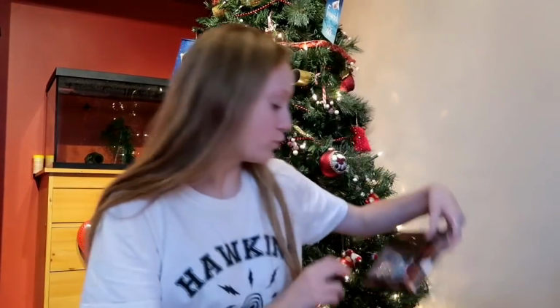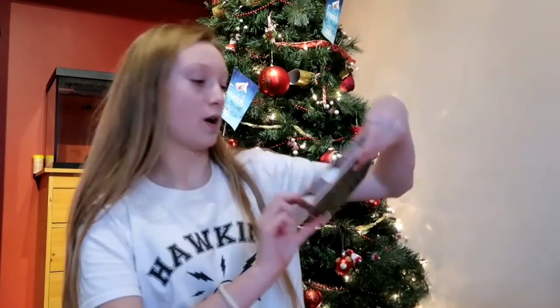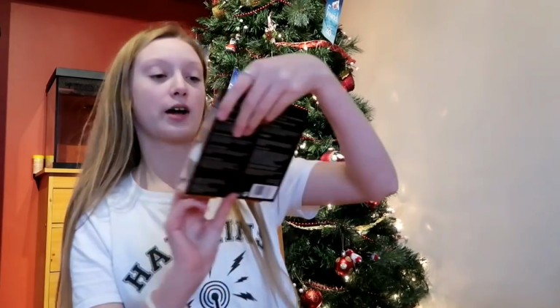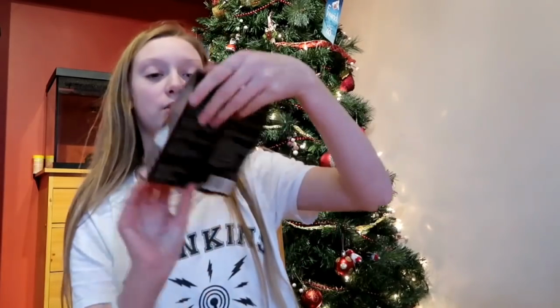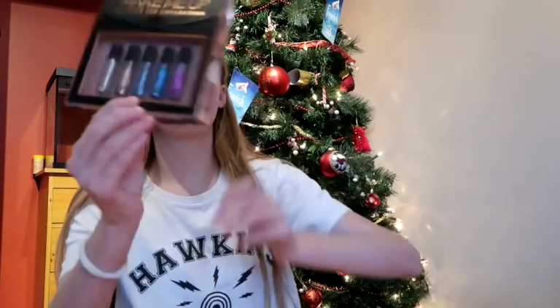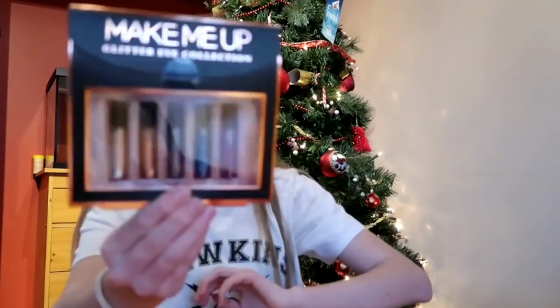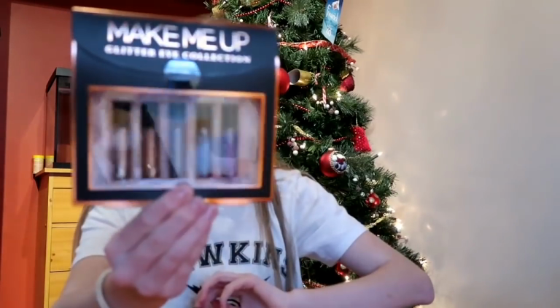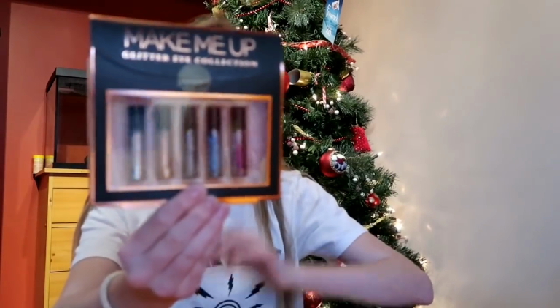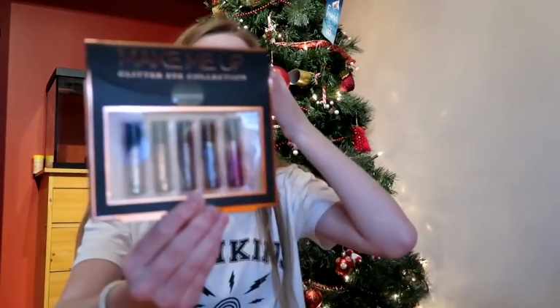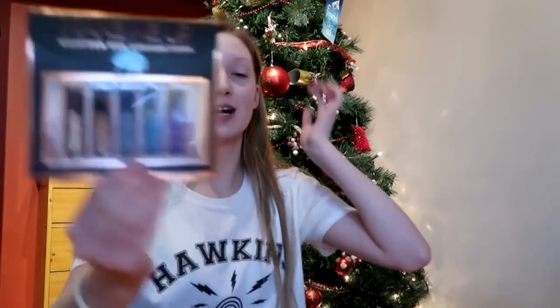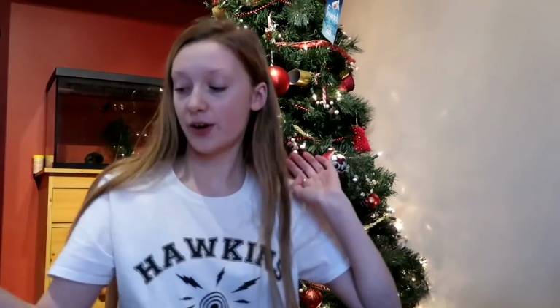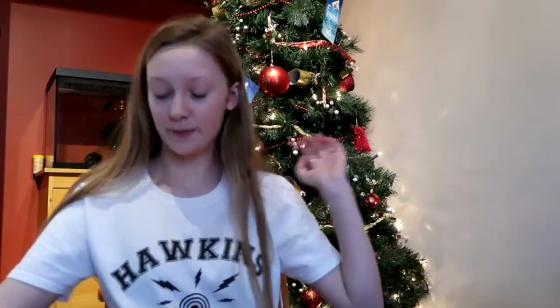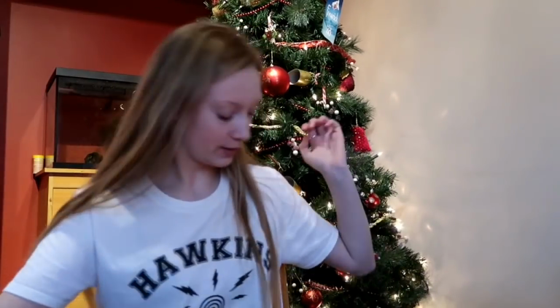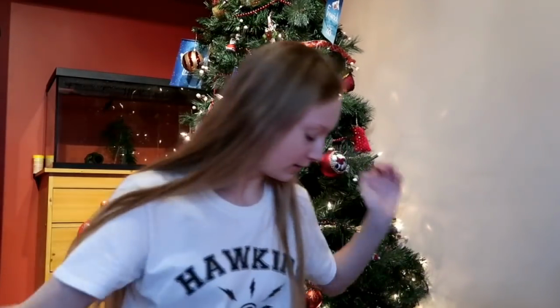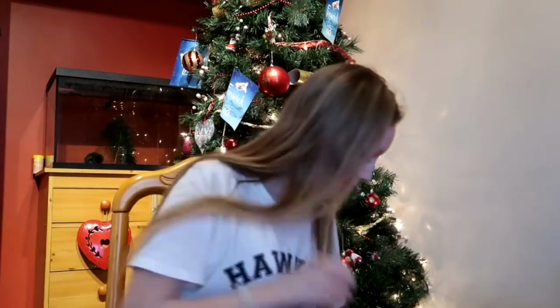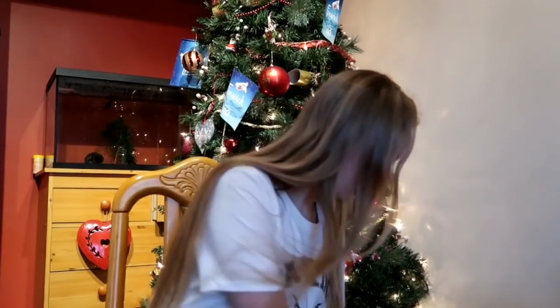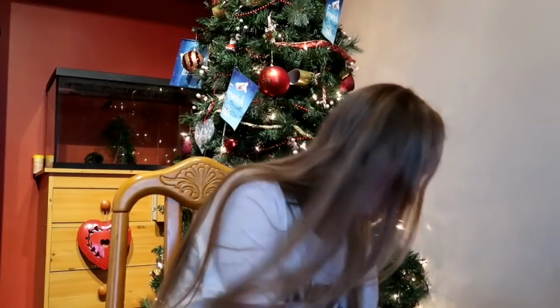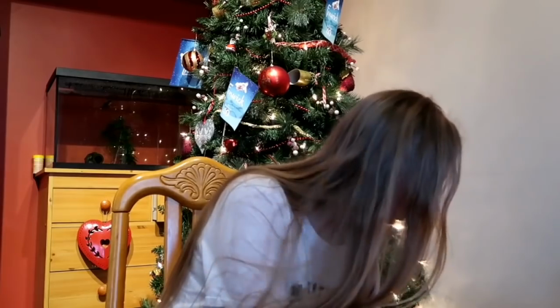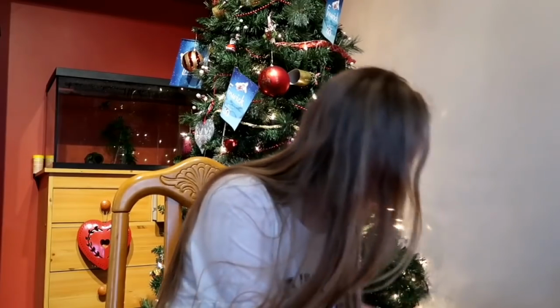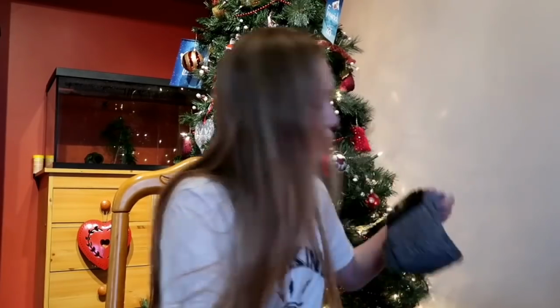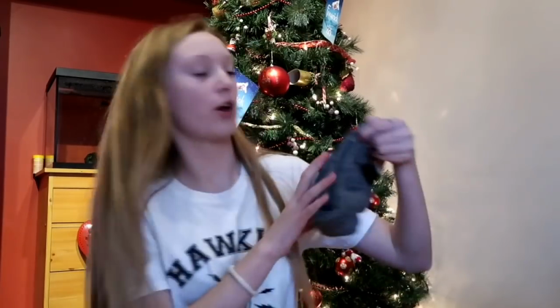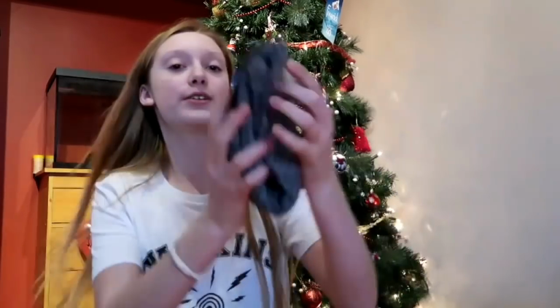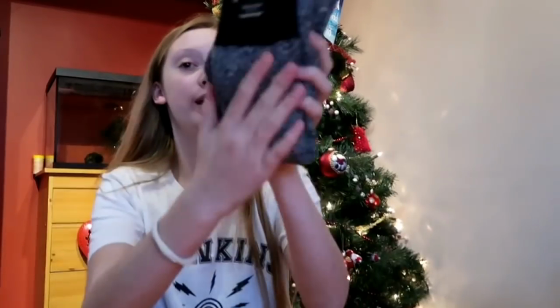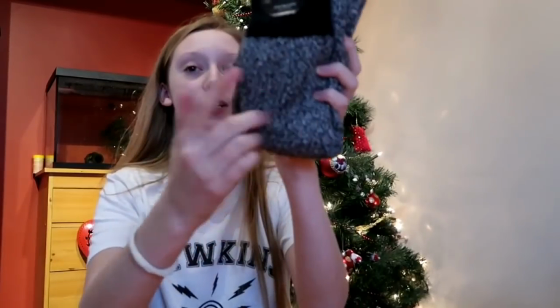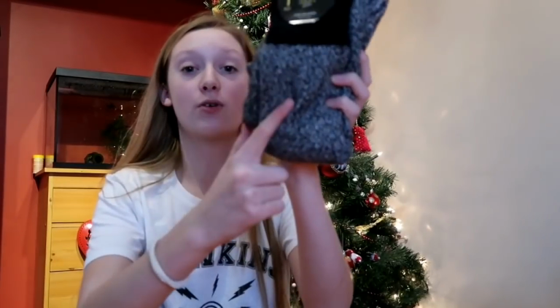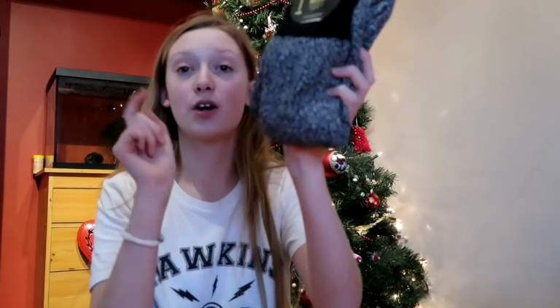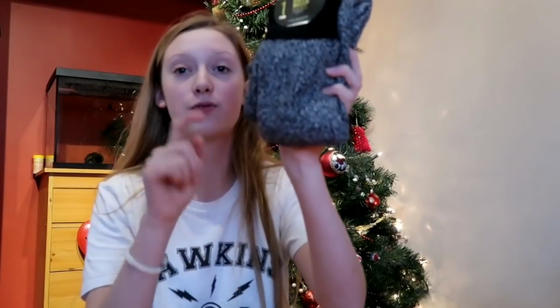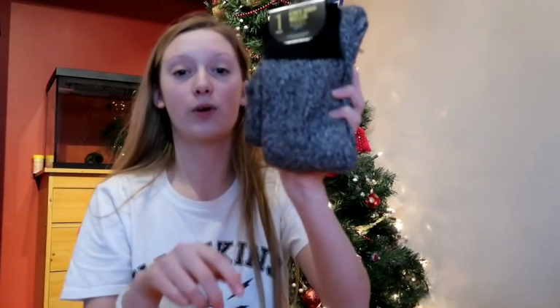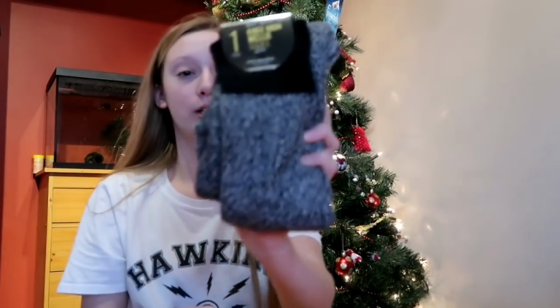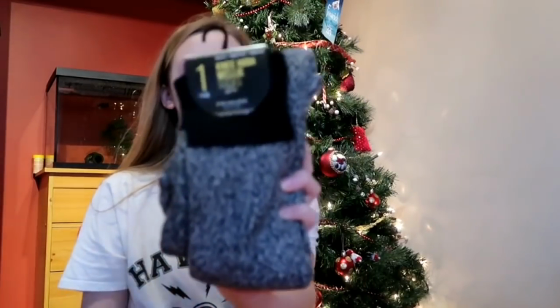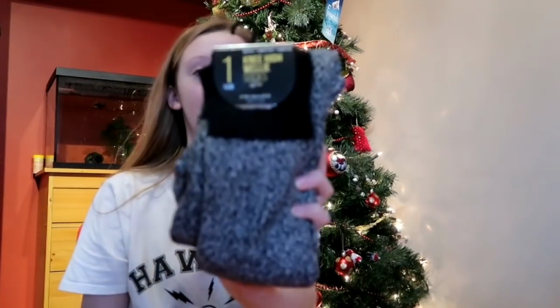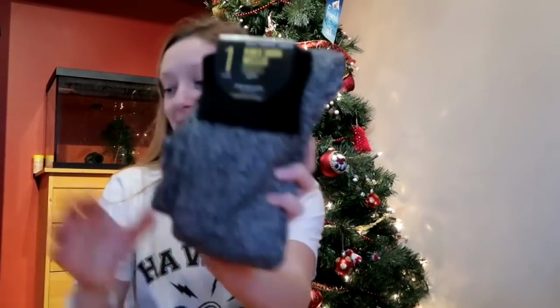I got some glitter for the eyeshadow, and I also got these really nice socks for your wellies.